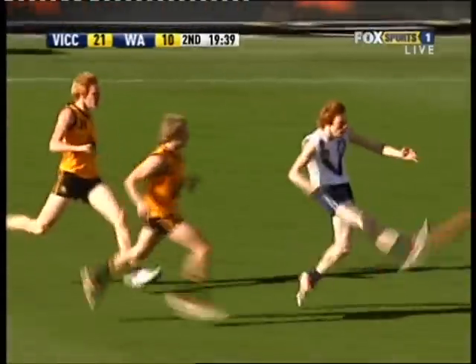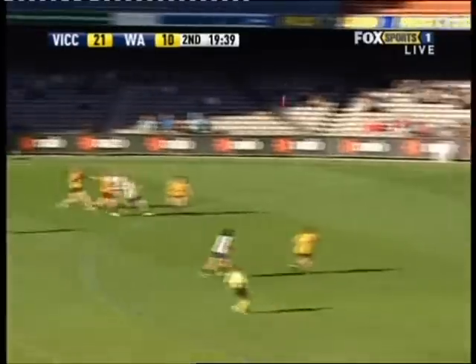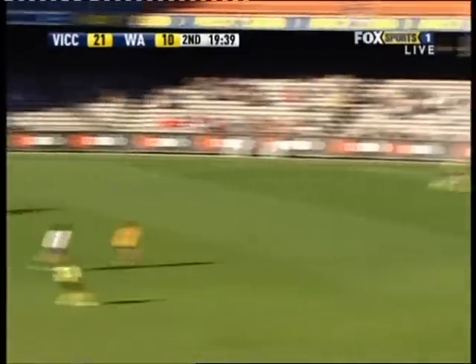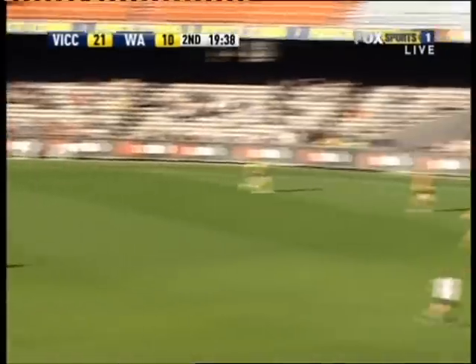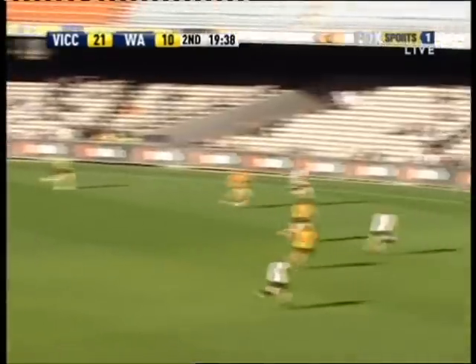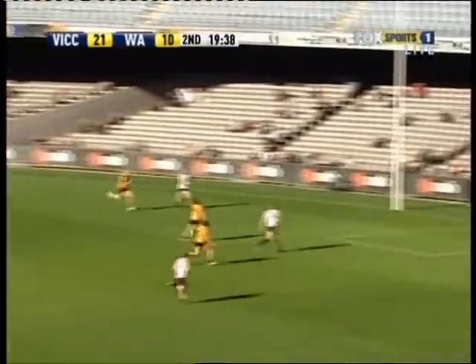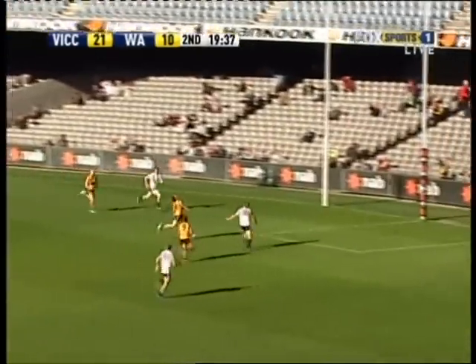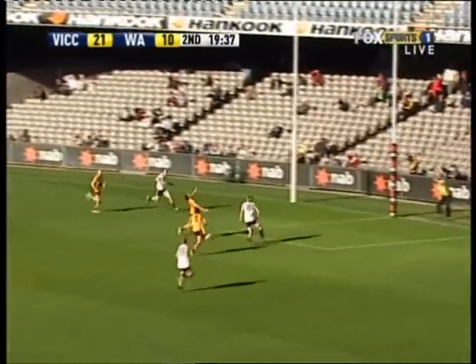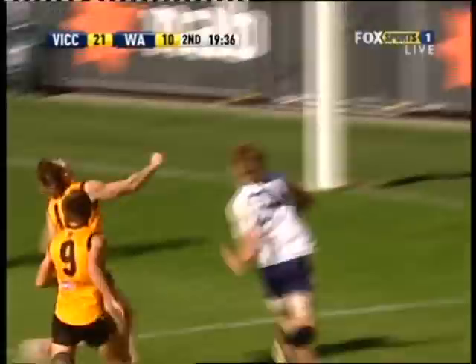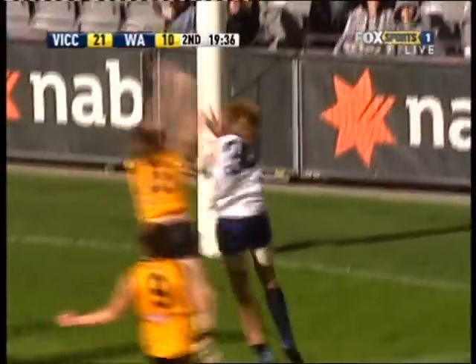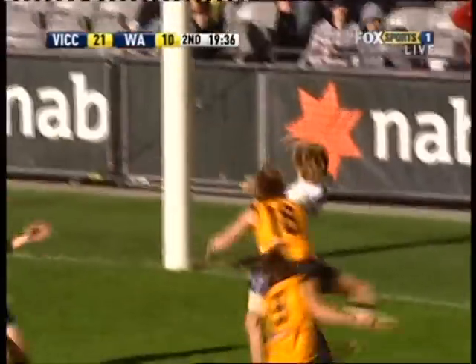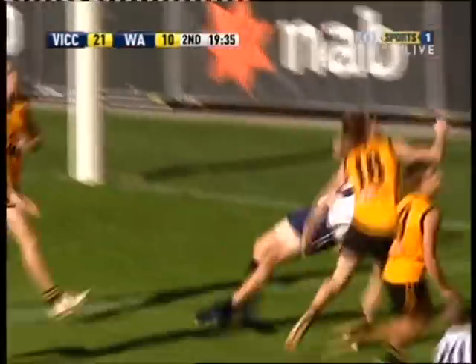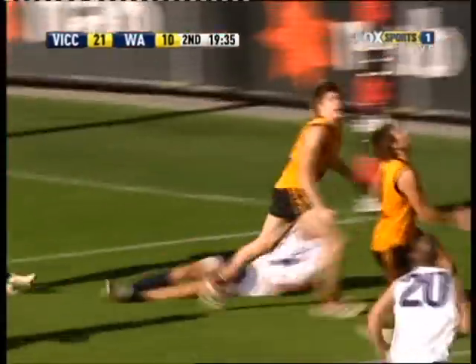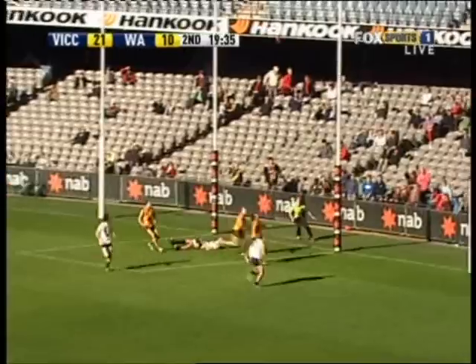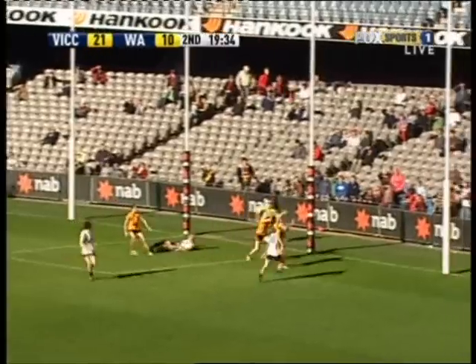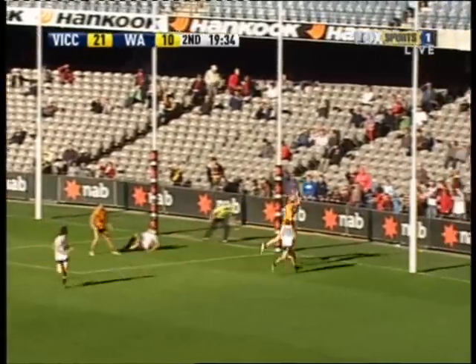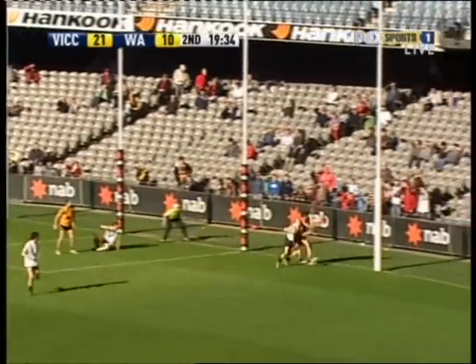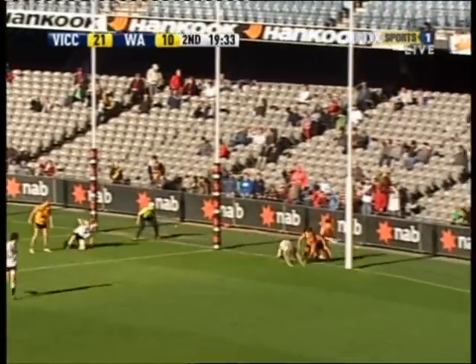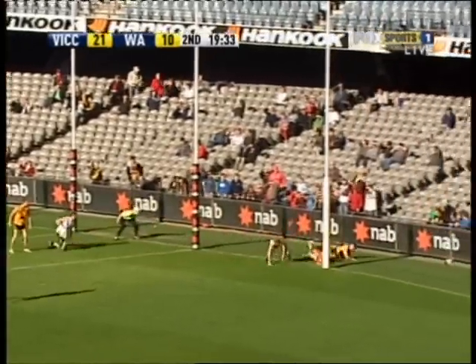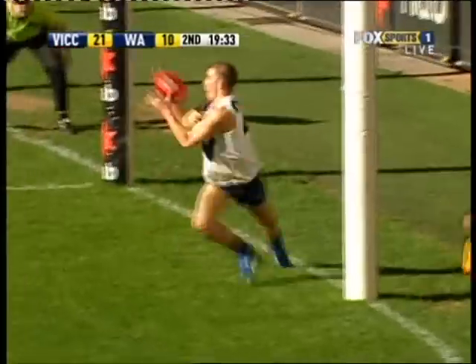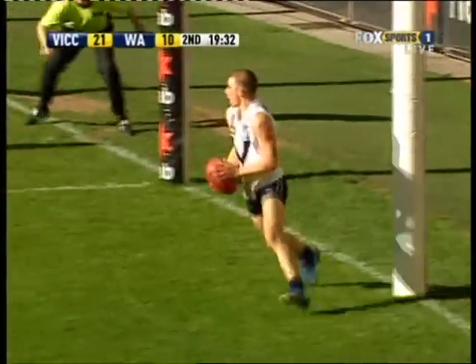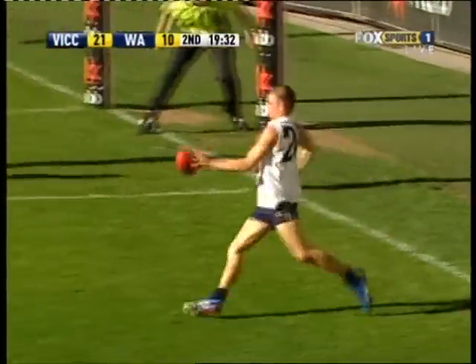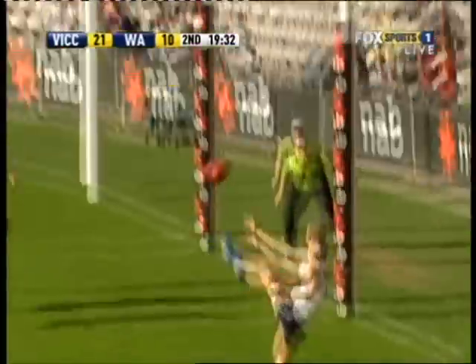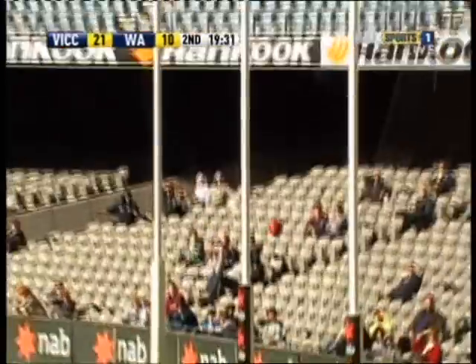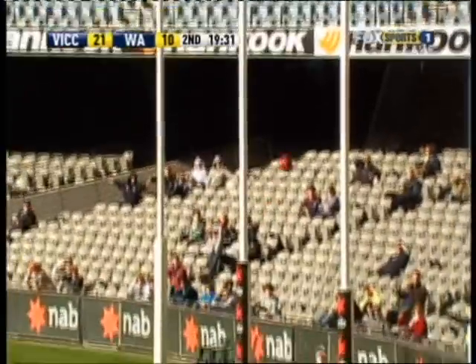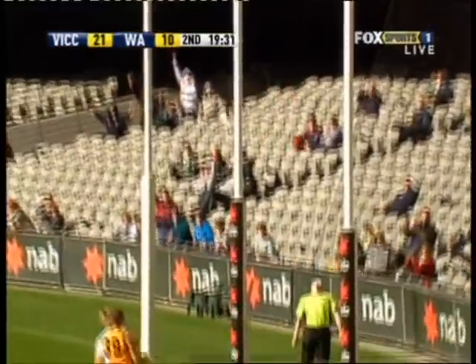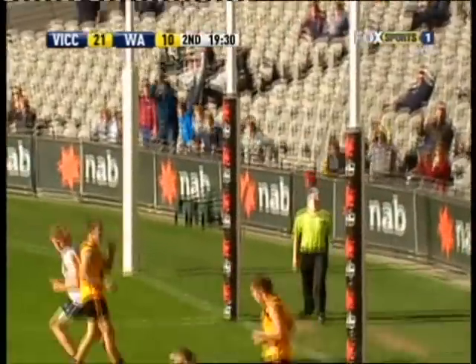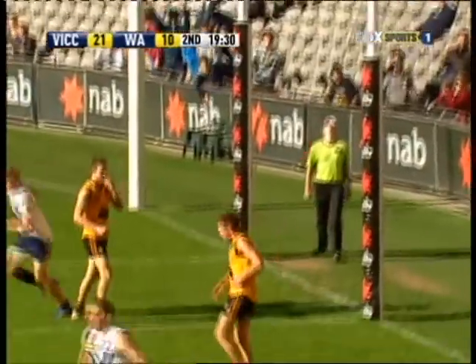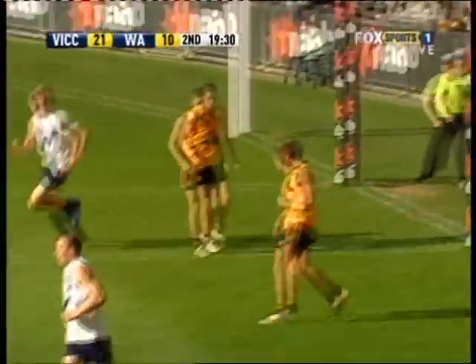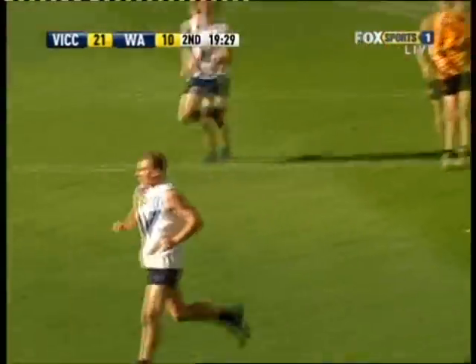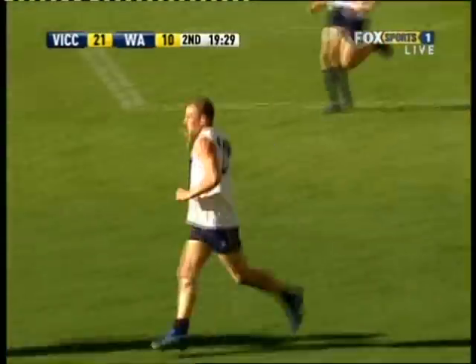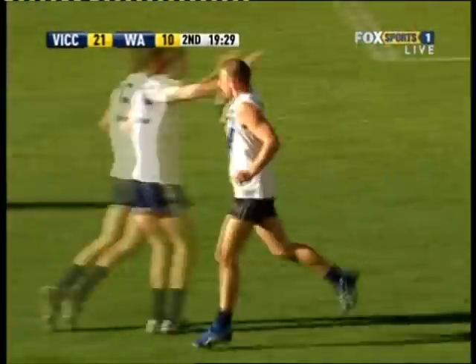Takes a bounce, he just darted away from him, he goes for goal. Vardy might be able to take this — no, good spoil in the goal square. It might be rushed through for a point — no, still alive.